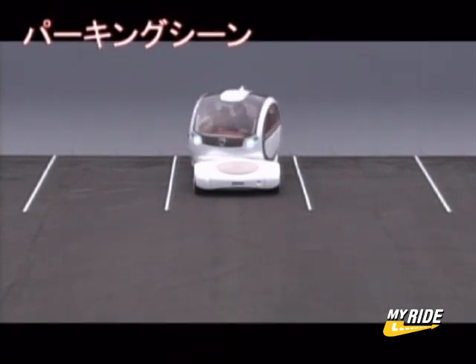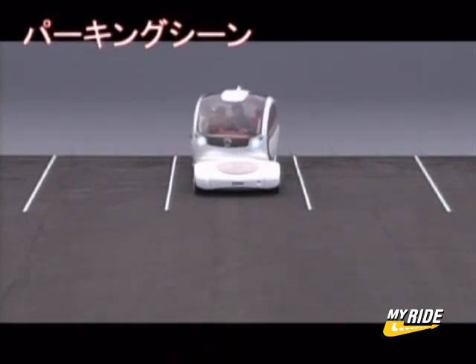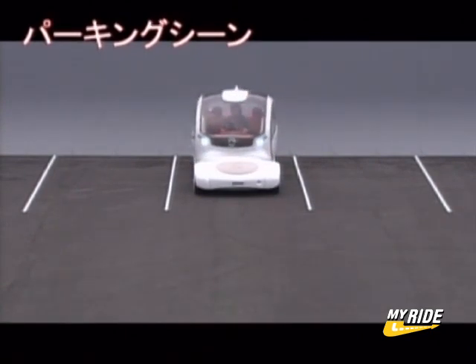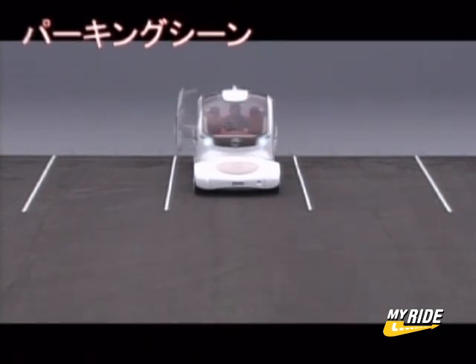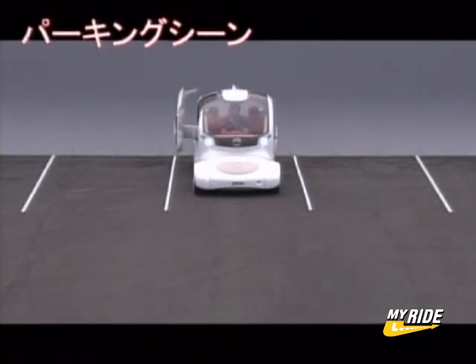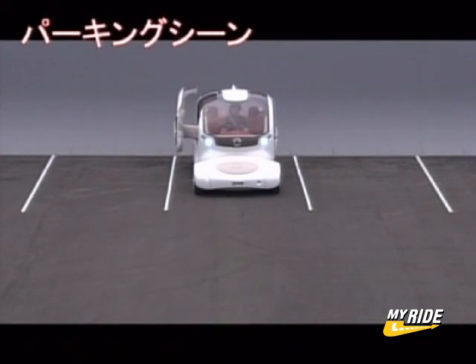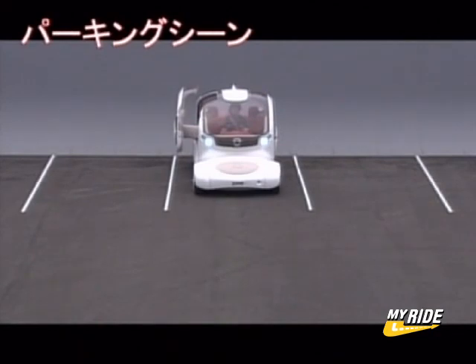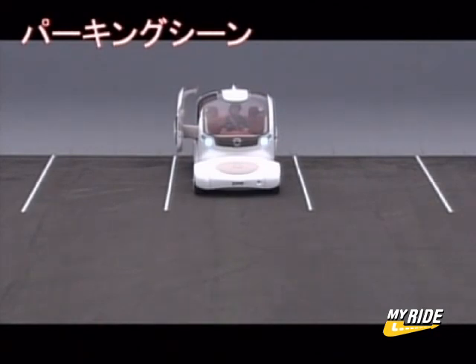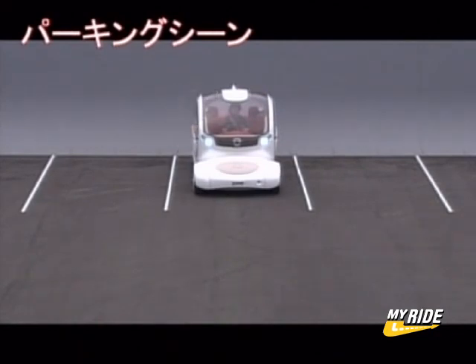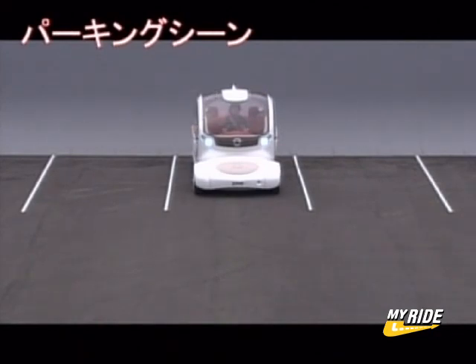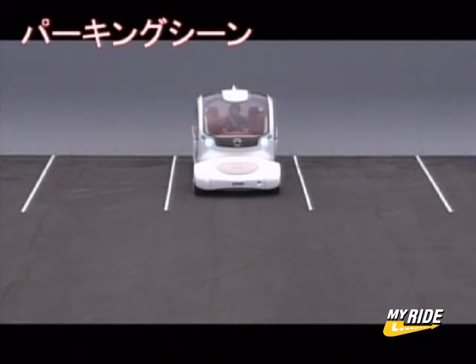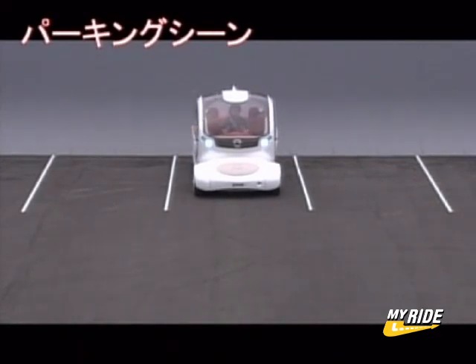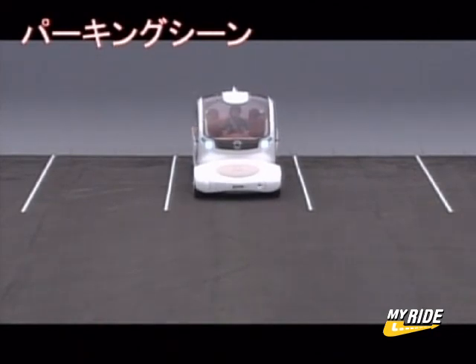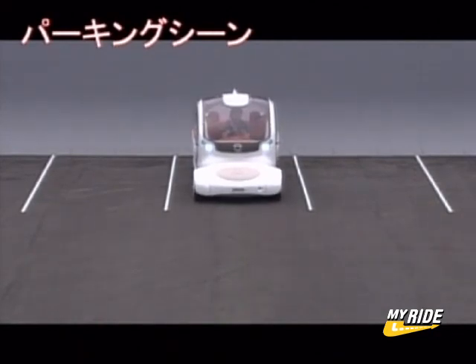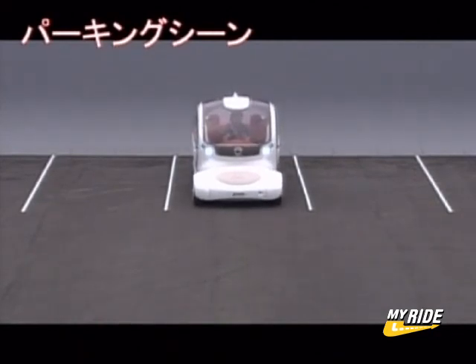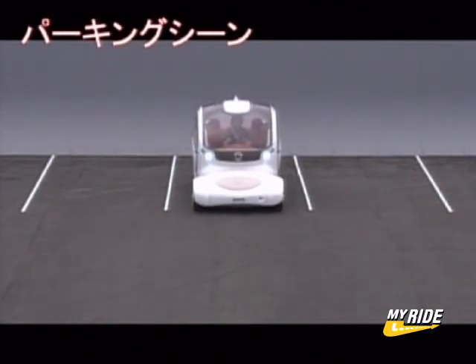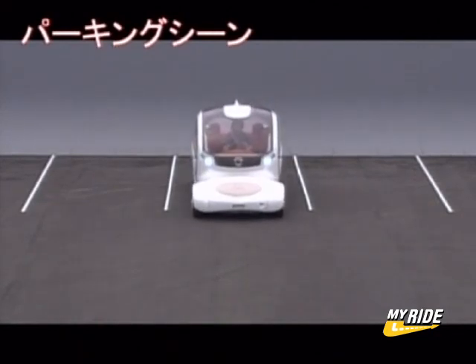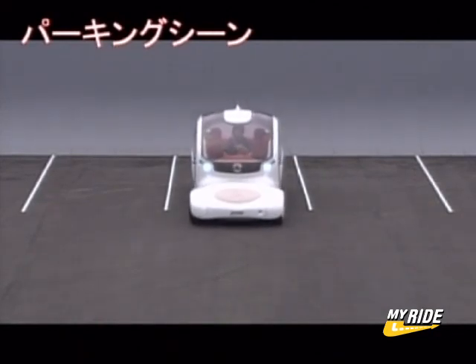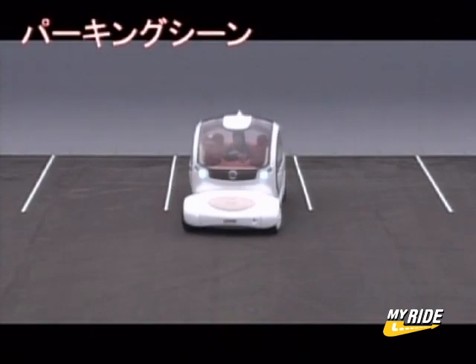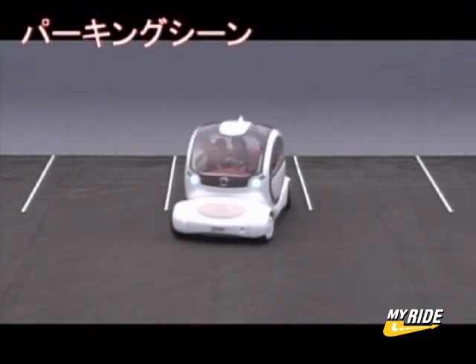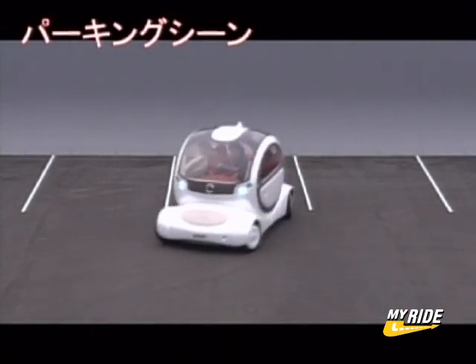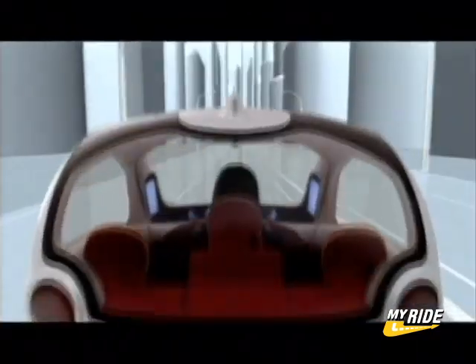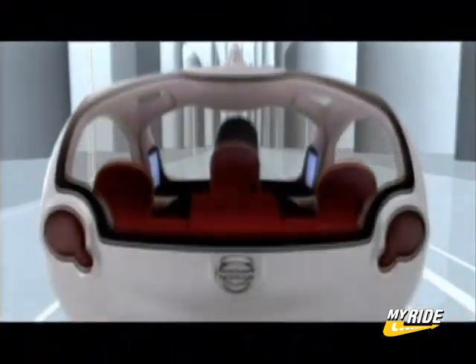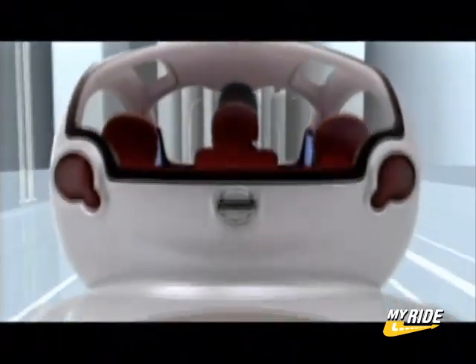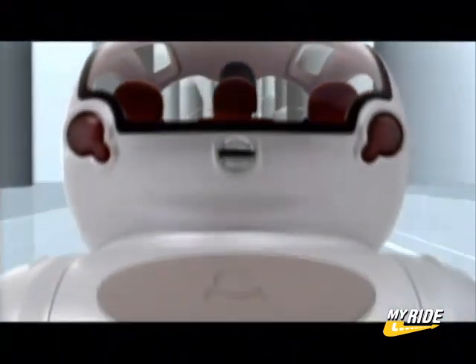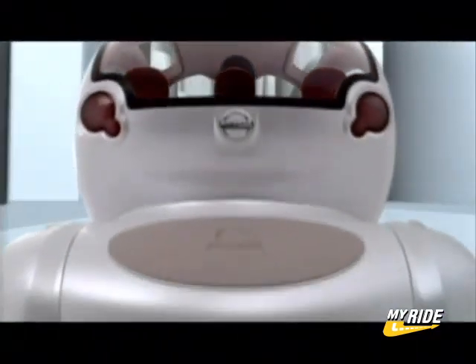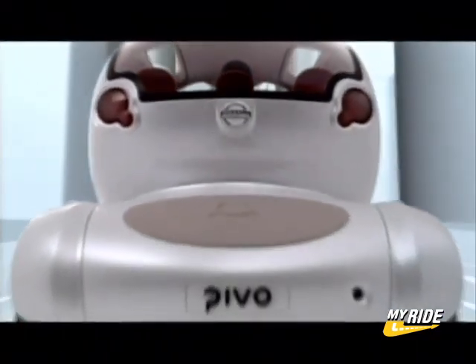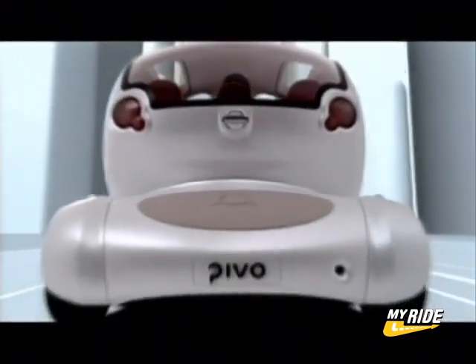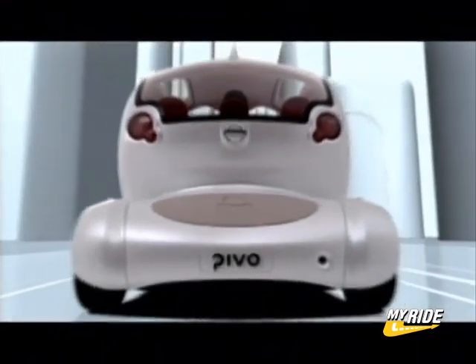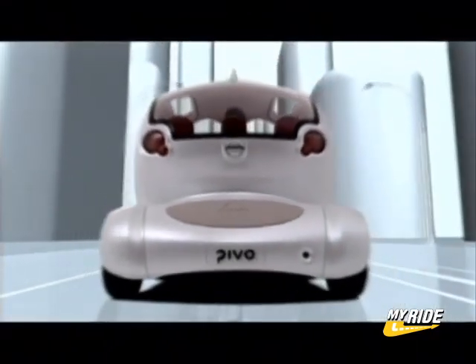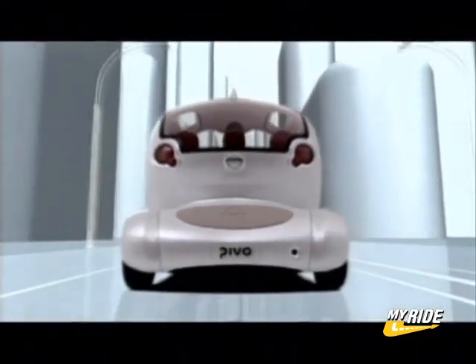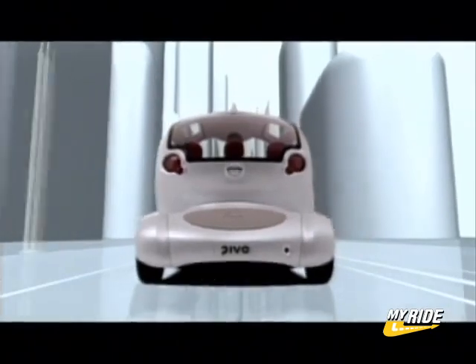And once parked, with its electrical sliding doors, getting in and out of the Pivo is a breeze. With its 360-degree rotating cabin and a very high-tech interior, the Pivo may point the way toward the future.